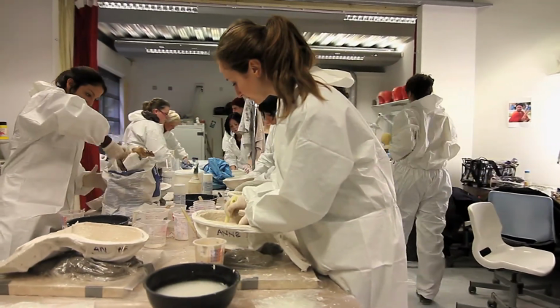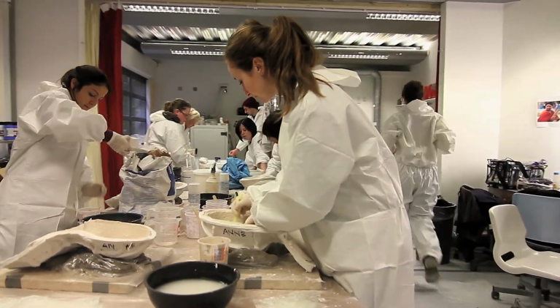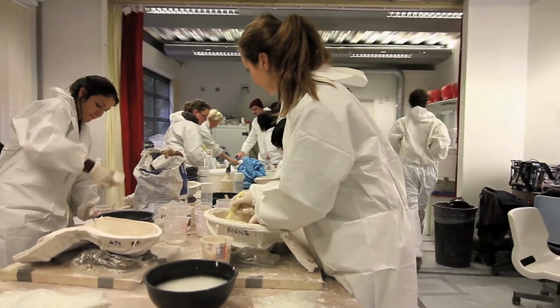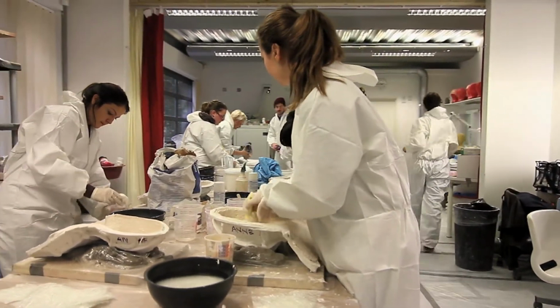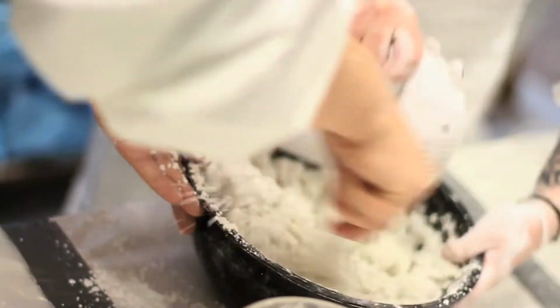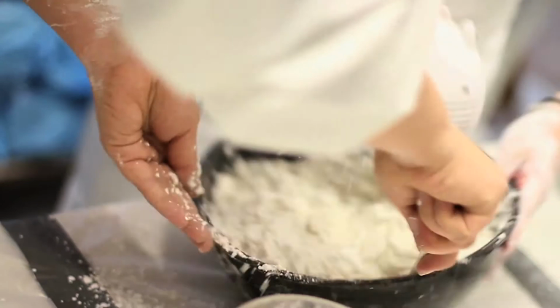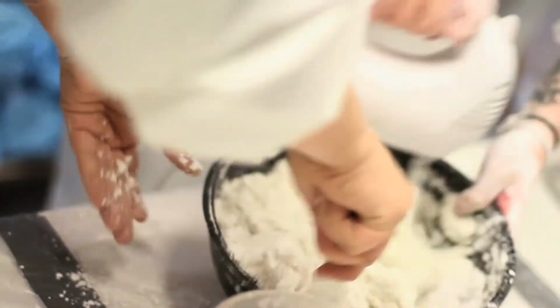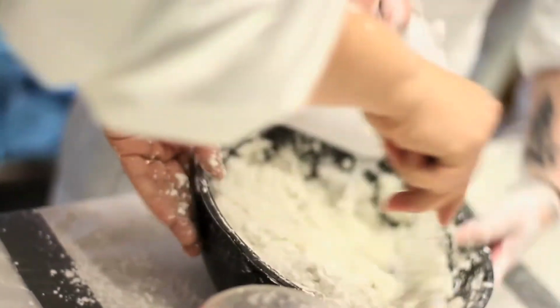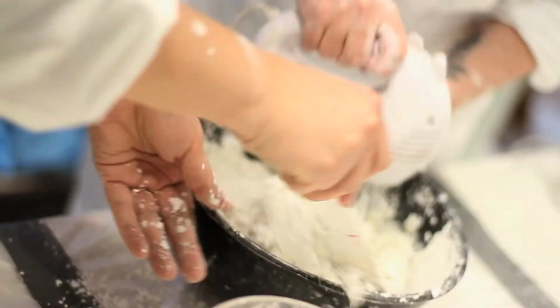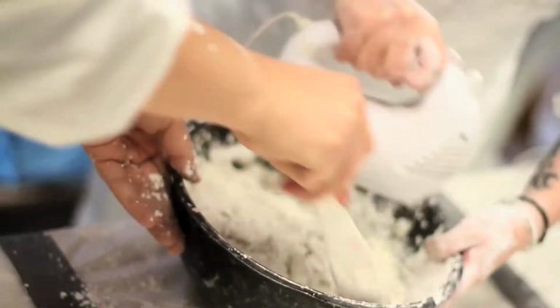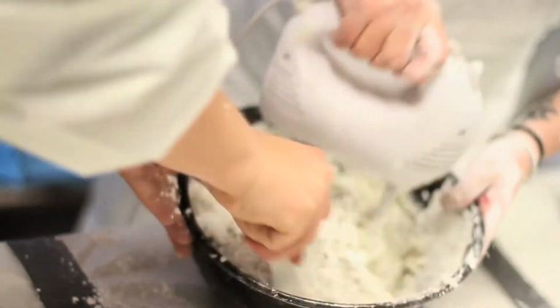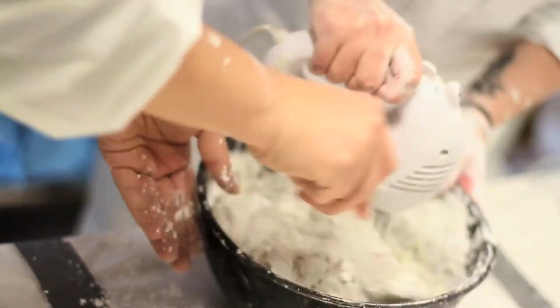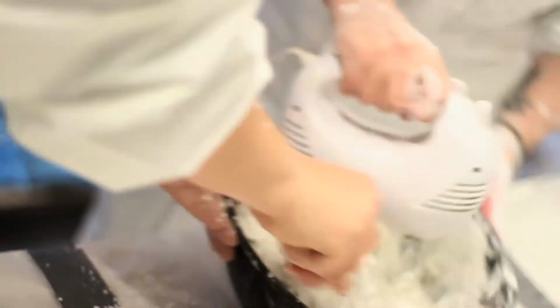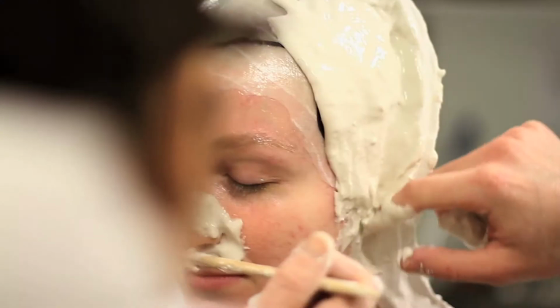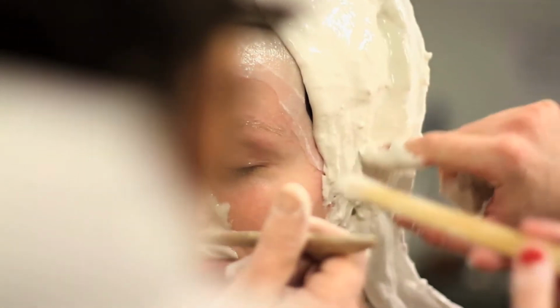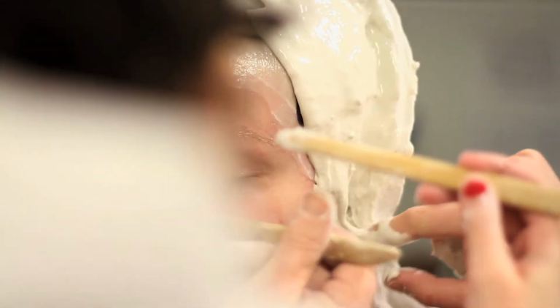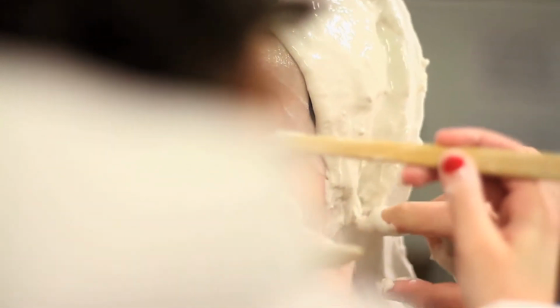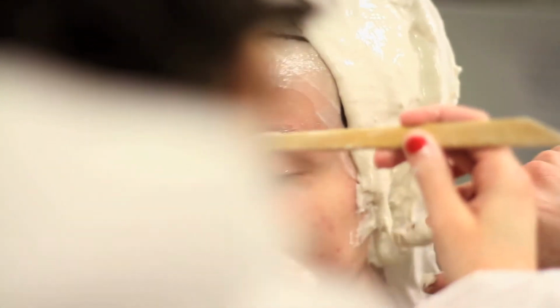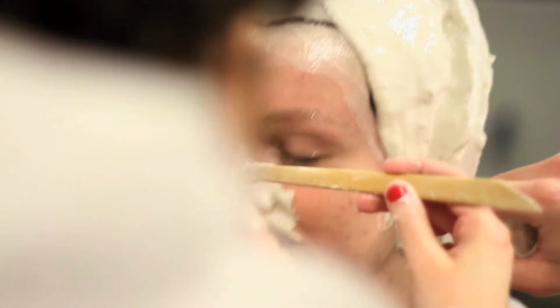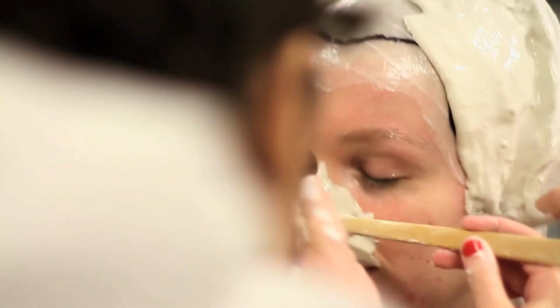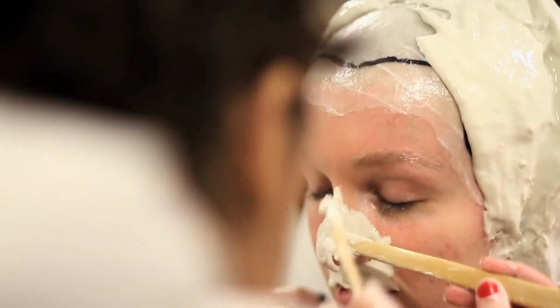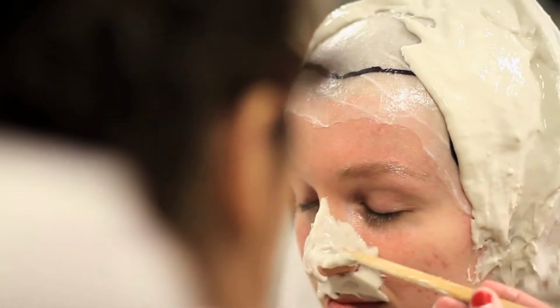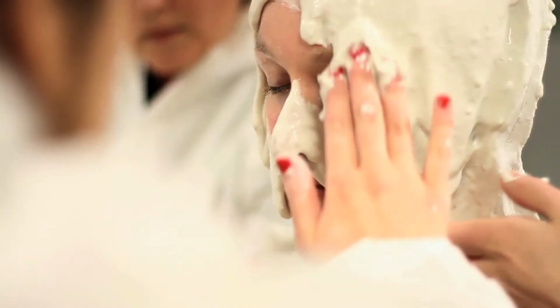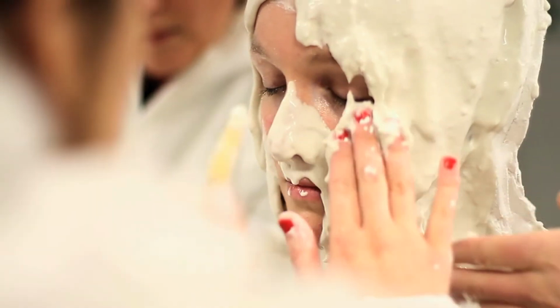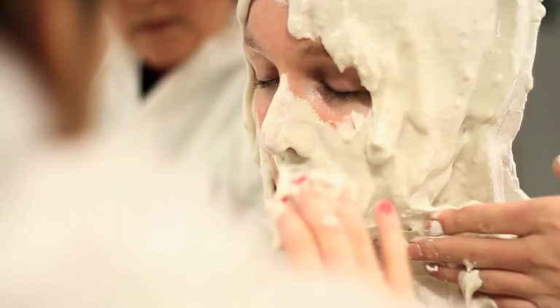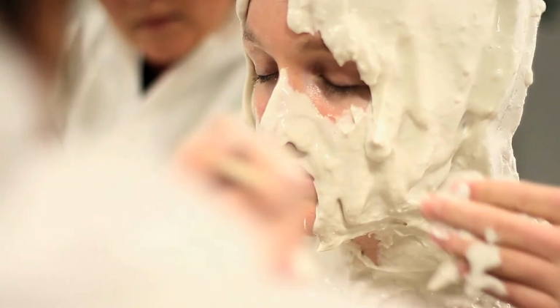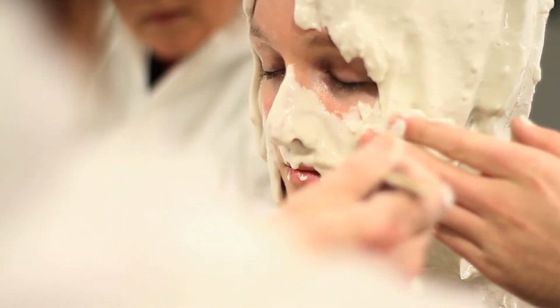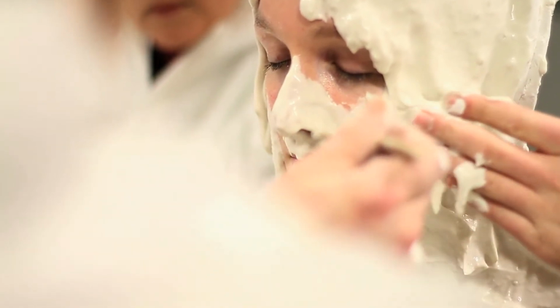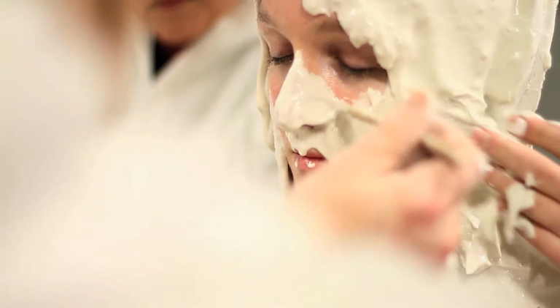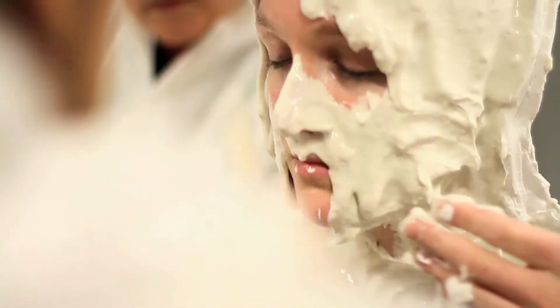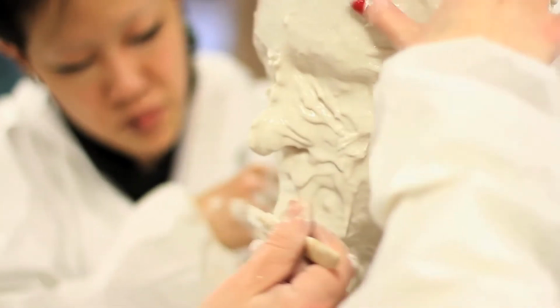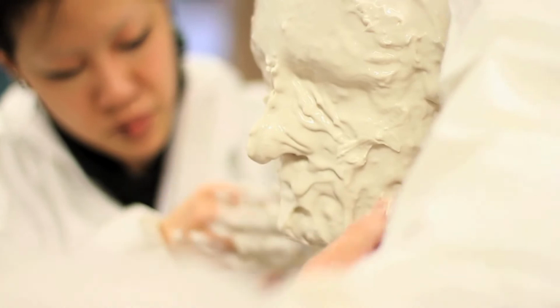Here we are preparing alginate, which is a material used in dentistry that sets really quickly. It is mixed with water and applied directly to the person's skin, leaving only their nostrils clear, therefore this is done really carefully.